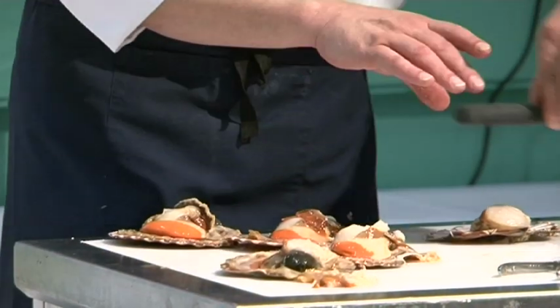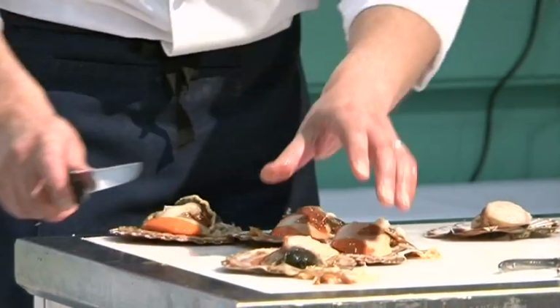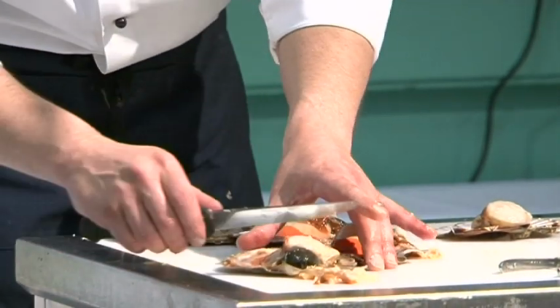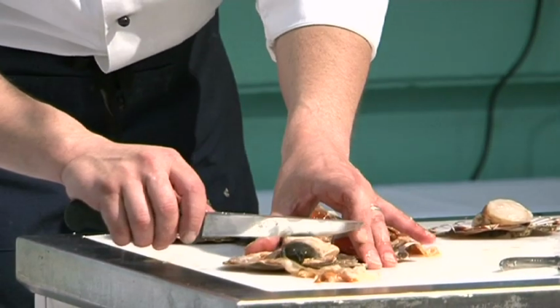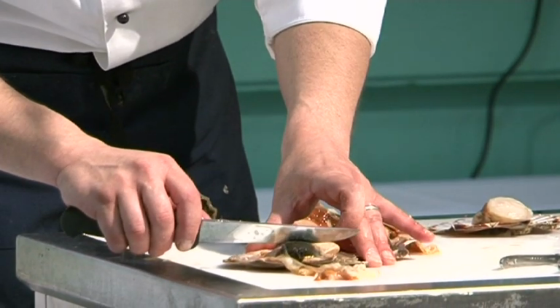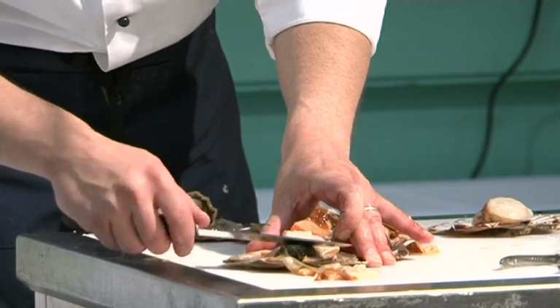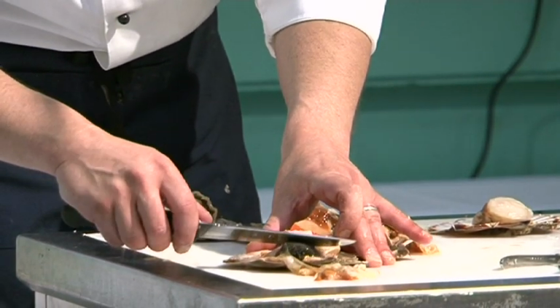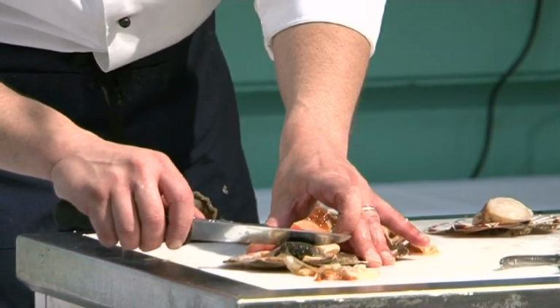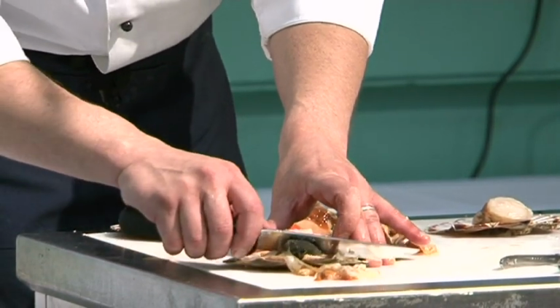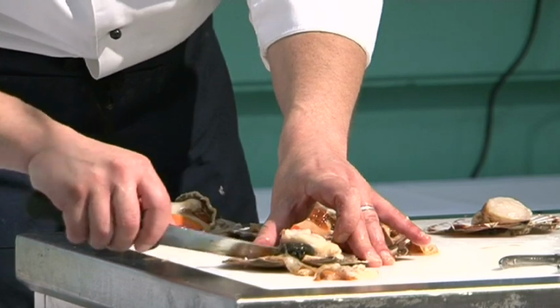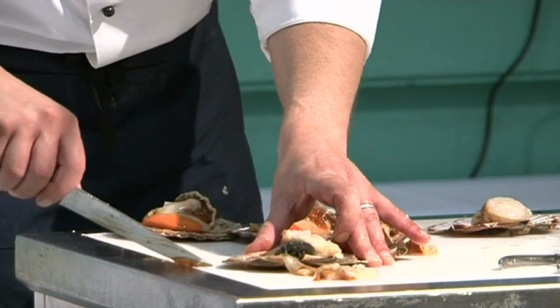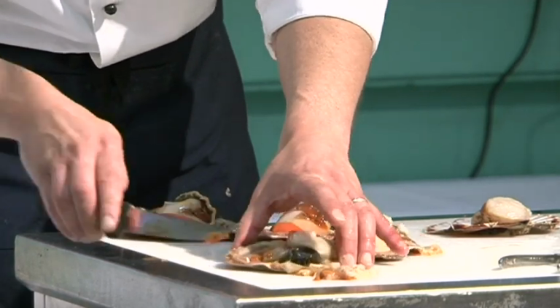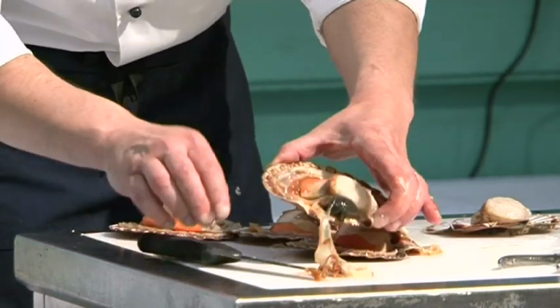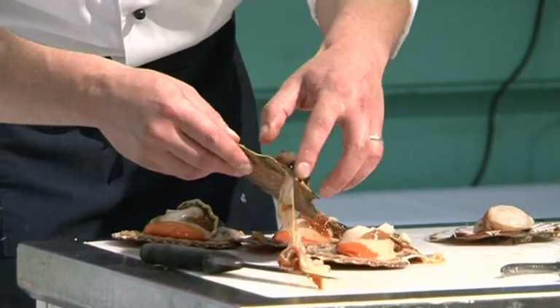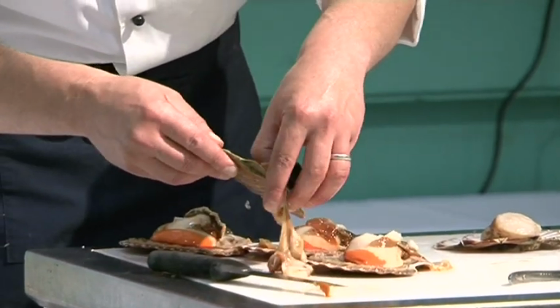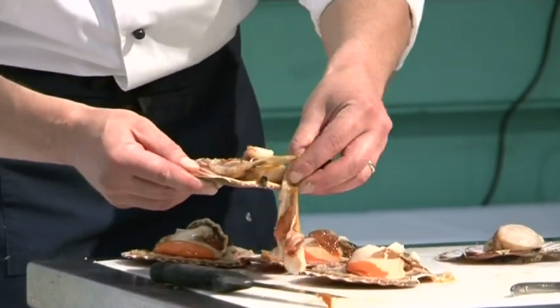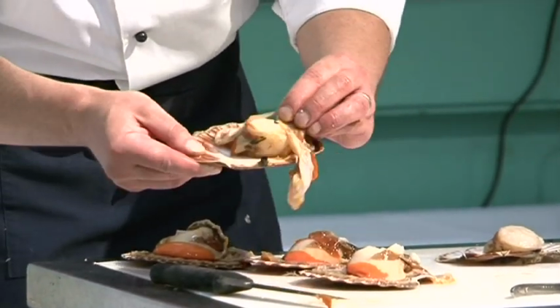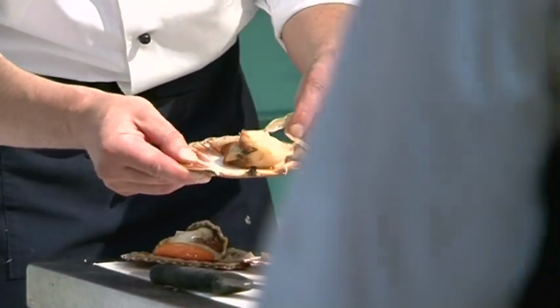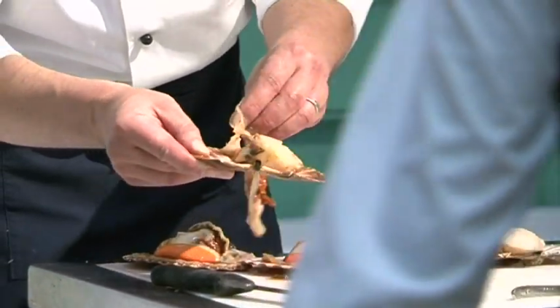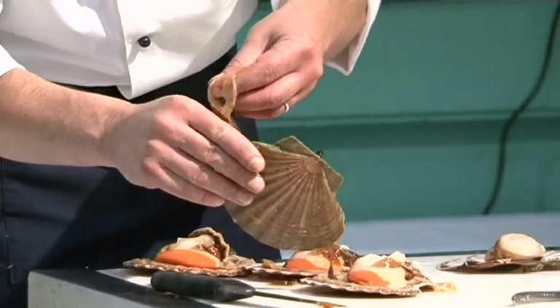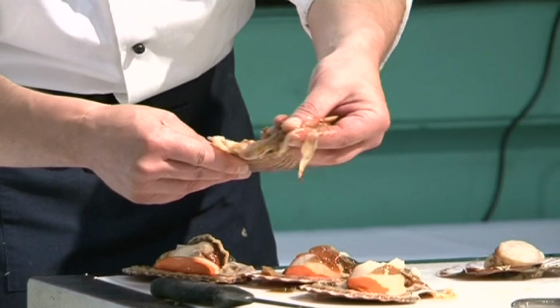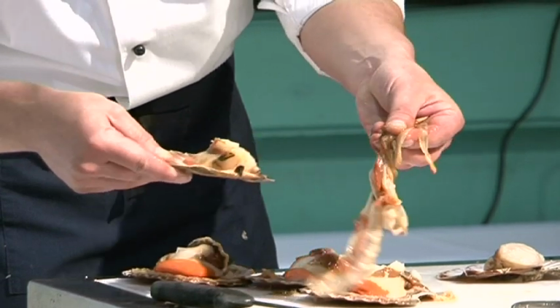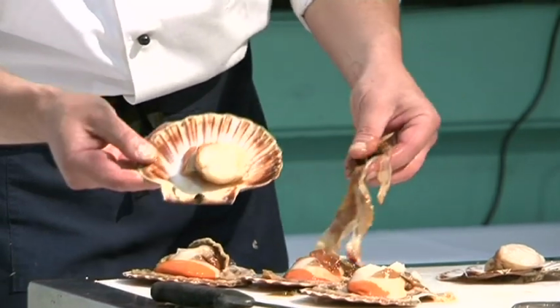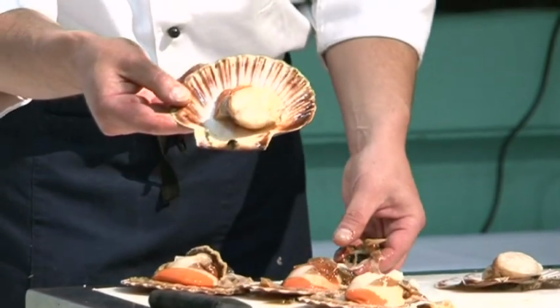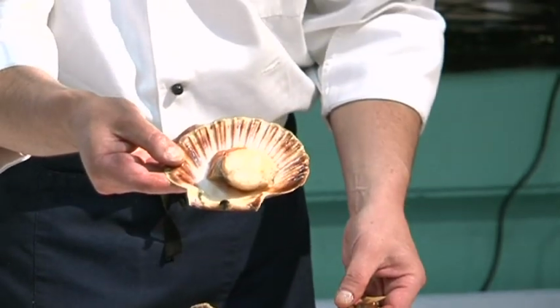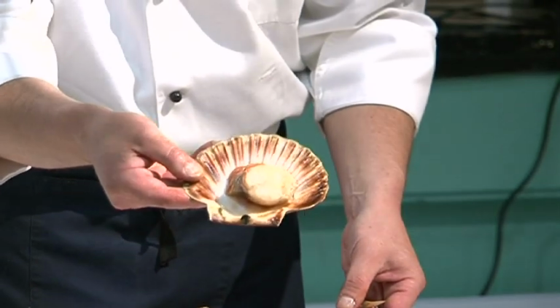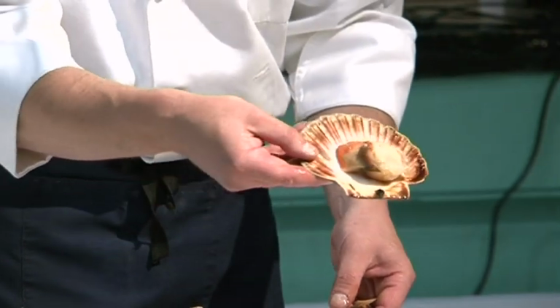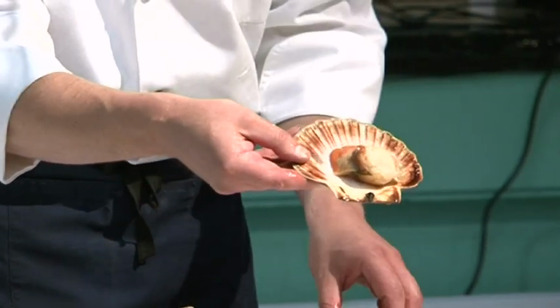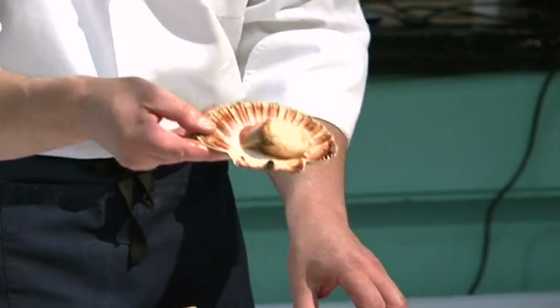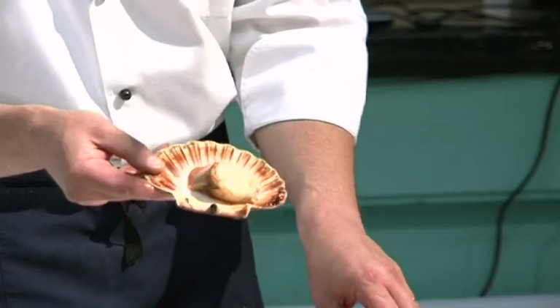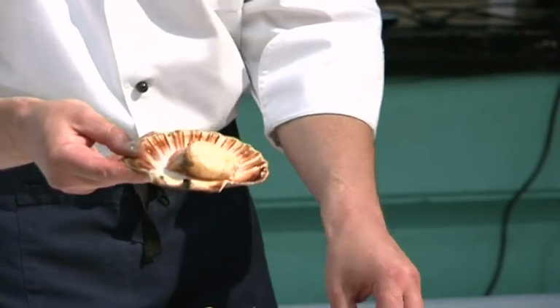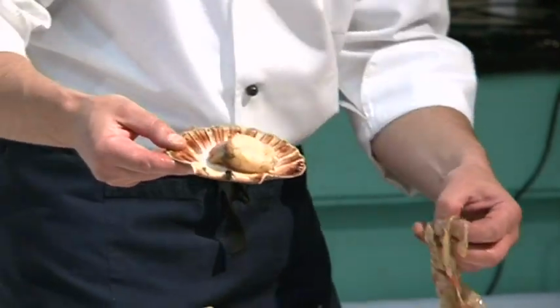I'm going to take my knife, tip it in a clockwise action and then cut straight through between the gut and the scallop. Then I can remove the frill at the base of the scallop — and there's the scallop cleaned, ready to go. Very easy process.